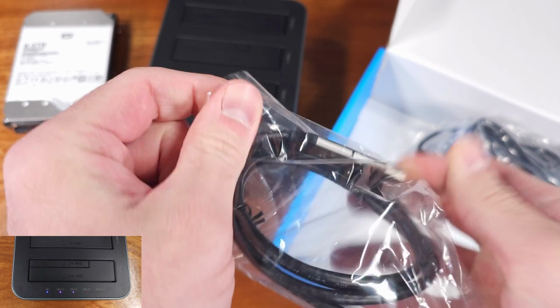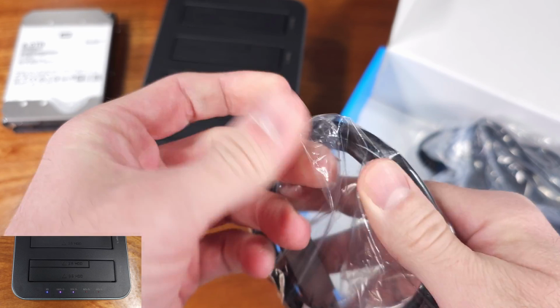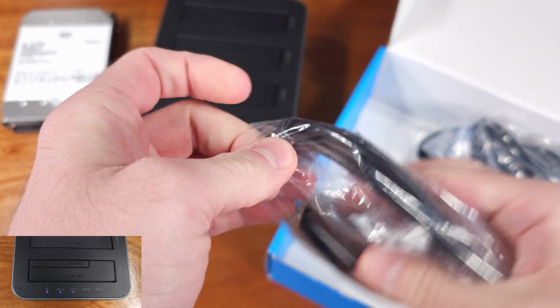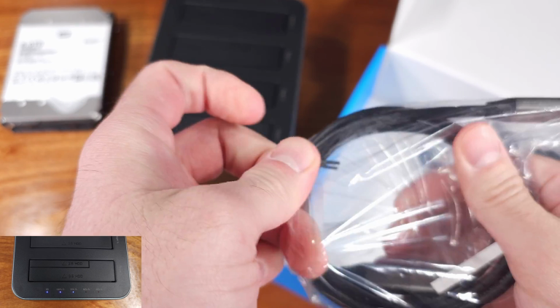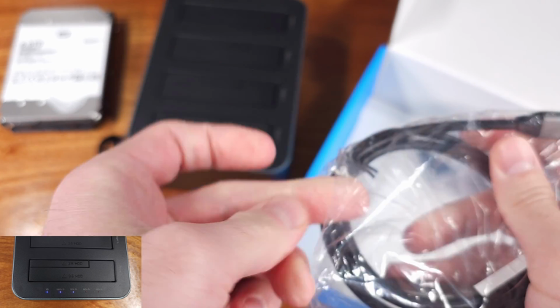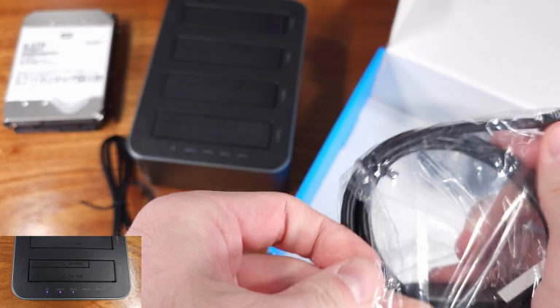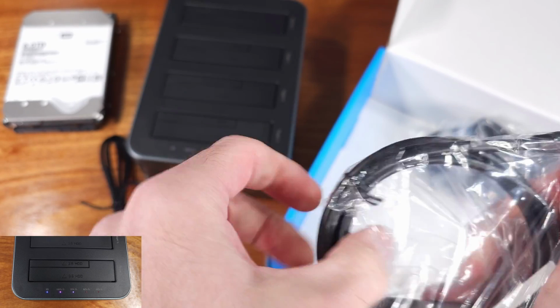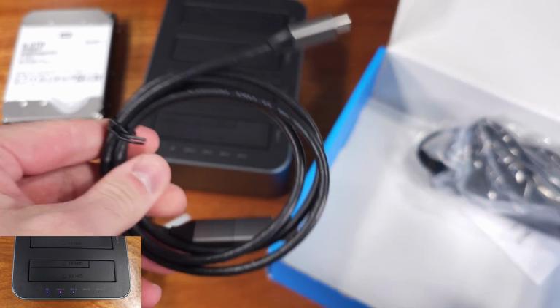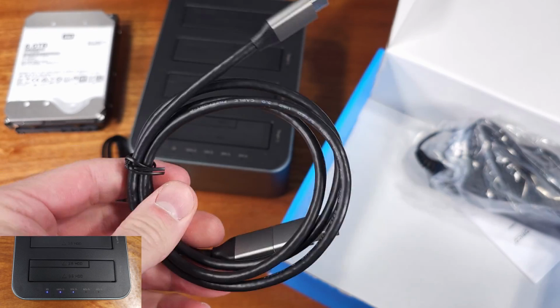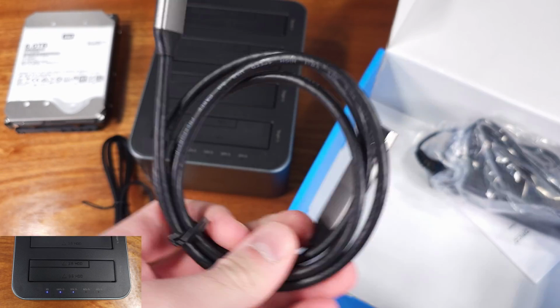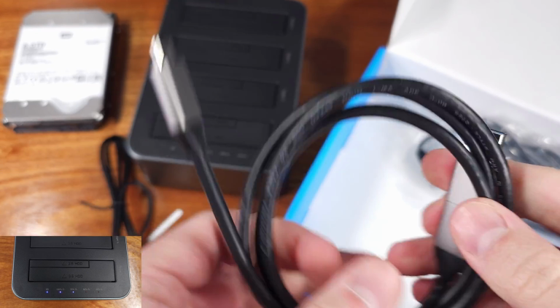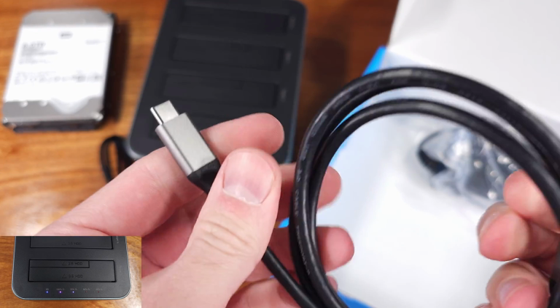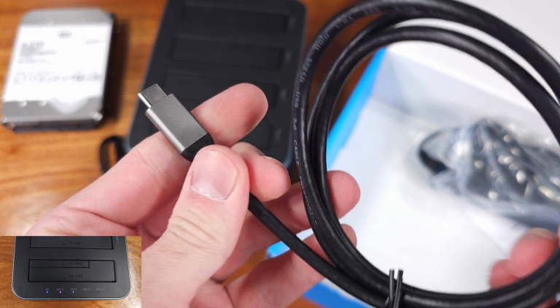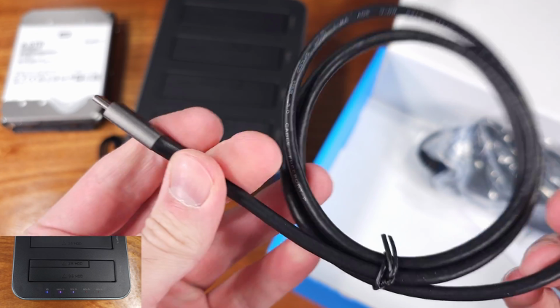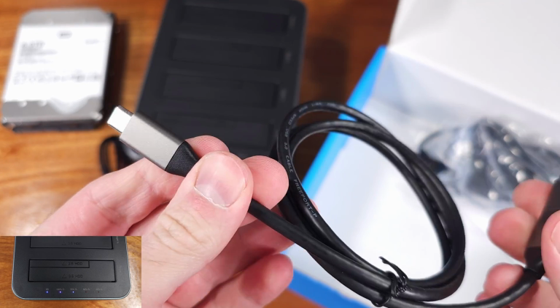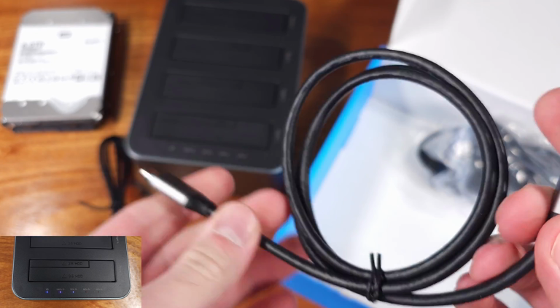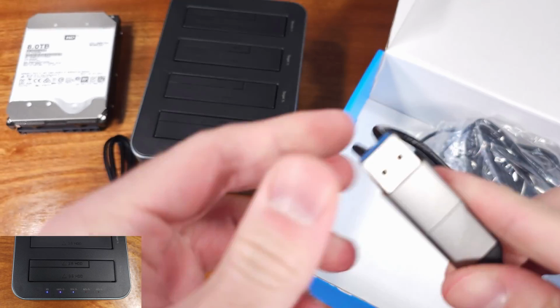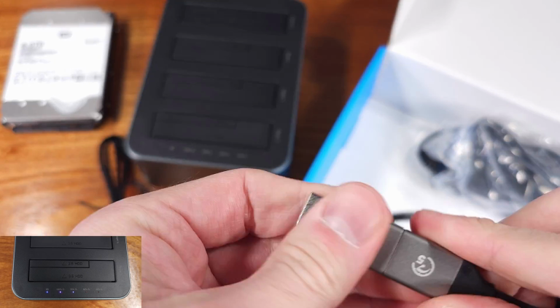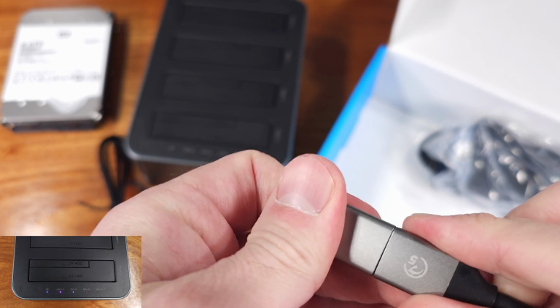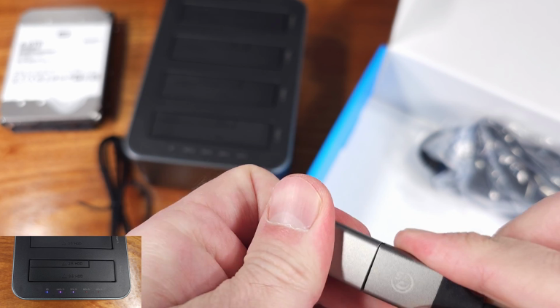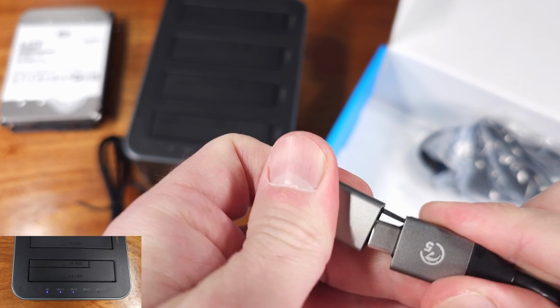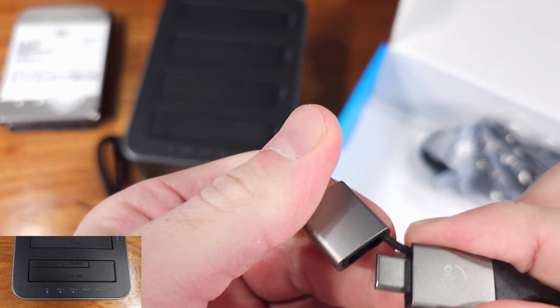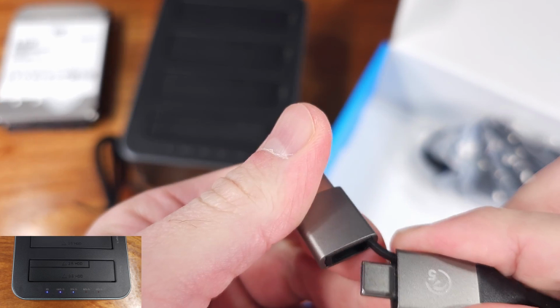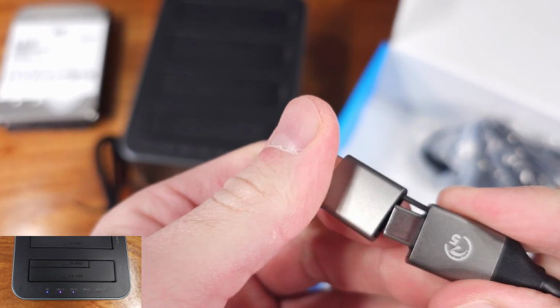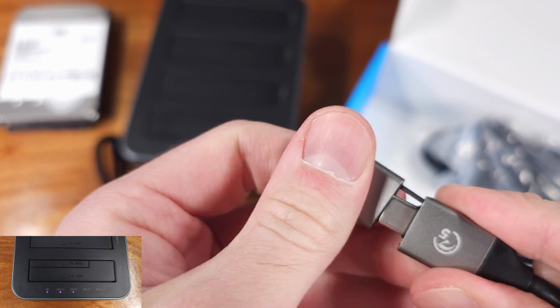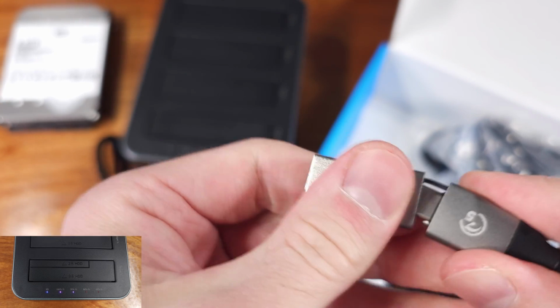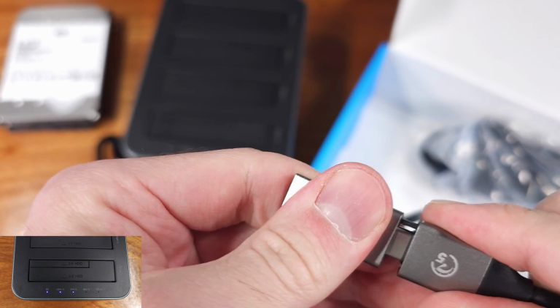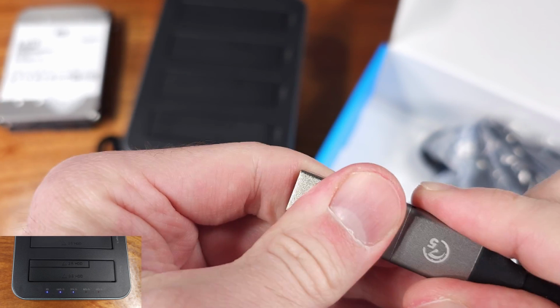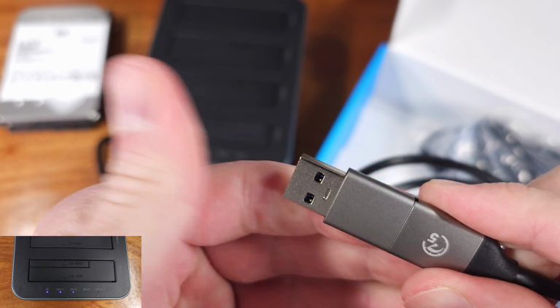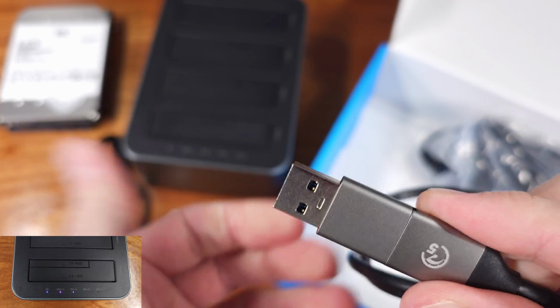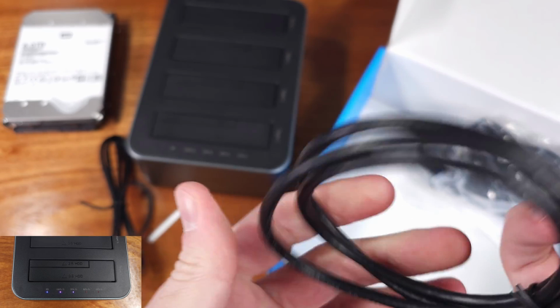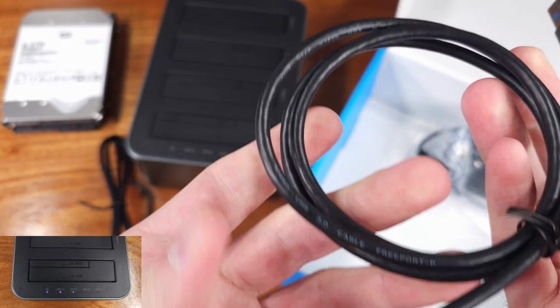Switching gears back to the hard drive docking function — definitely remember you've got to plug that USB cable in when you want to use it as a dock. No software is needed, at least on Windows, which is nice.